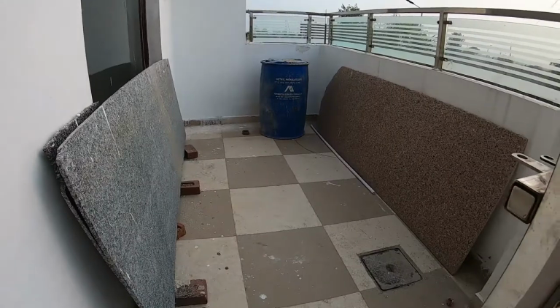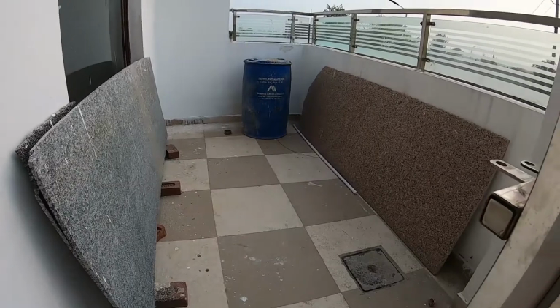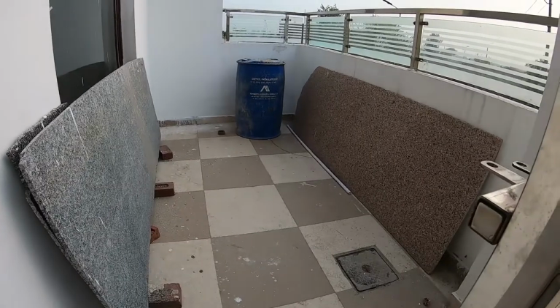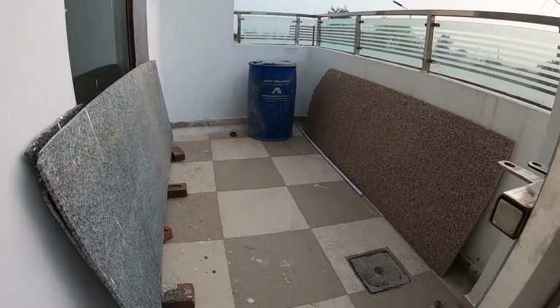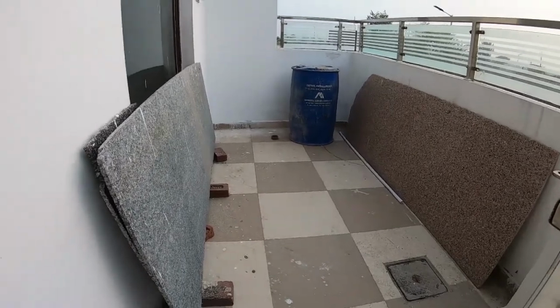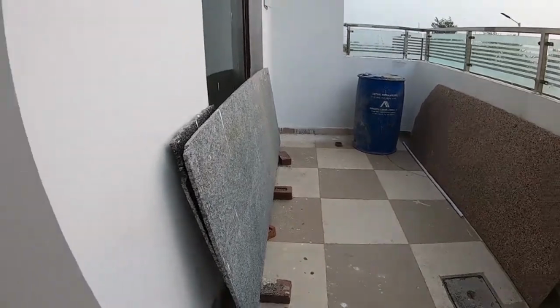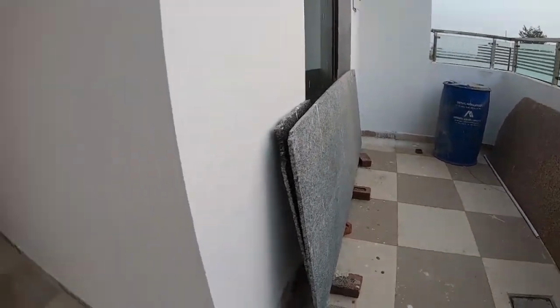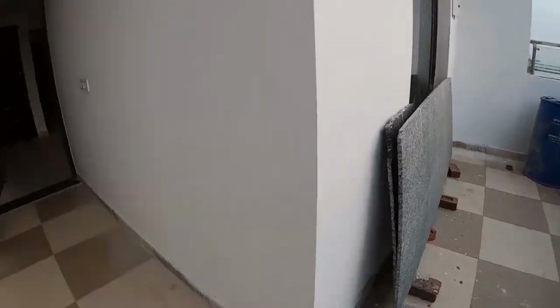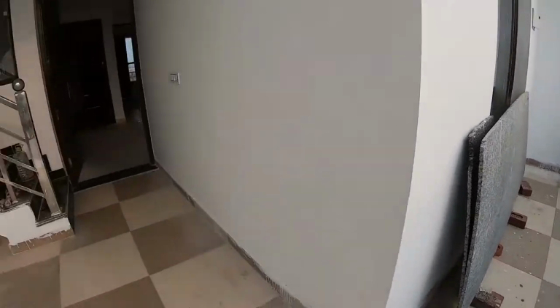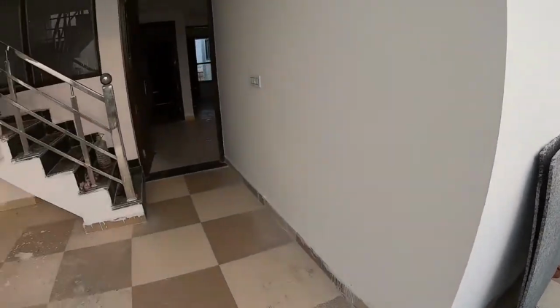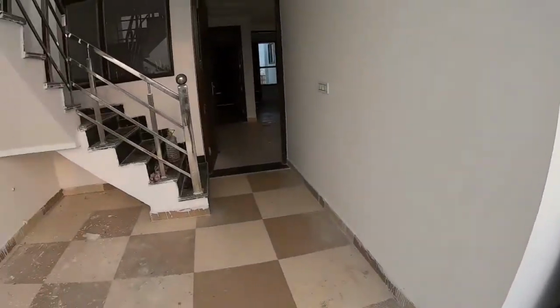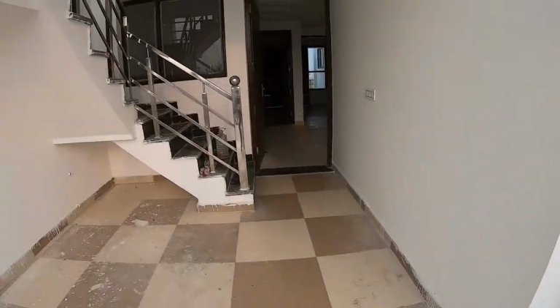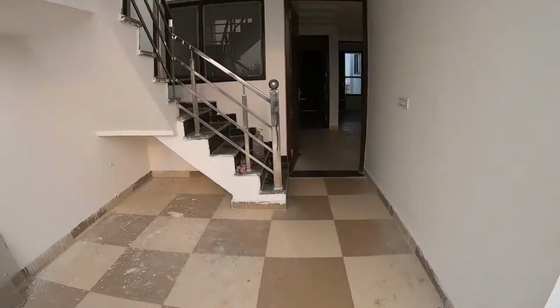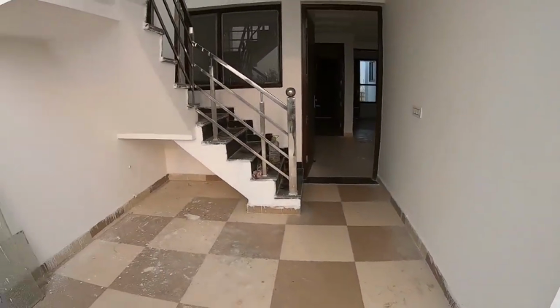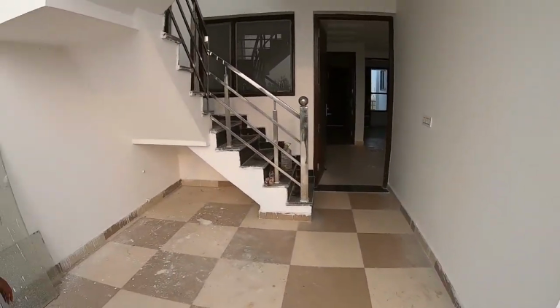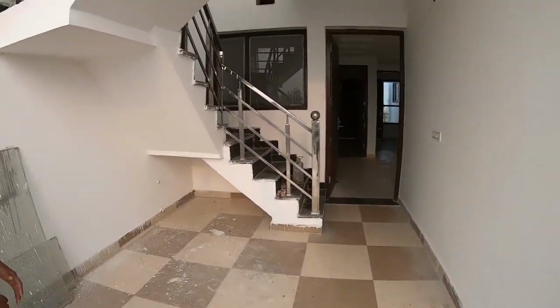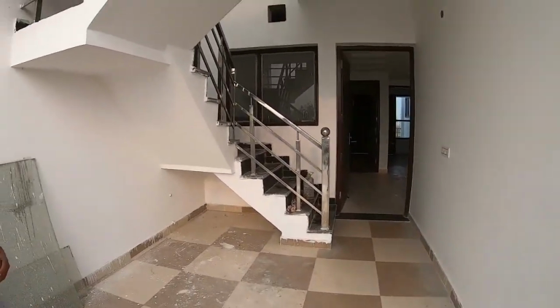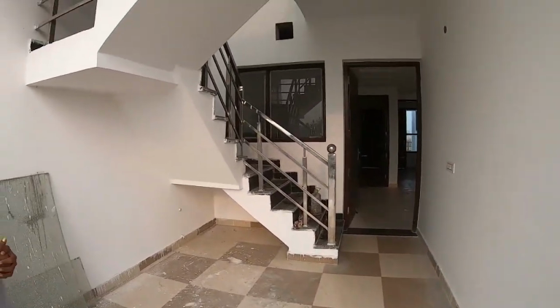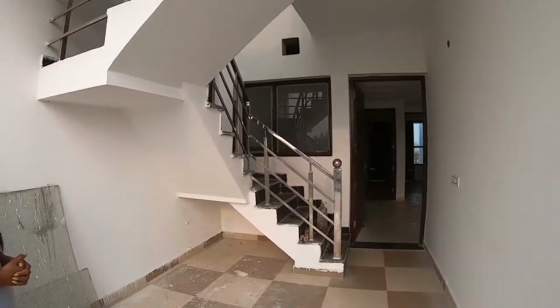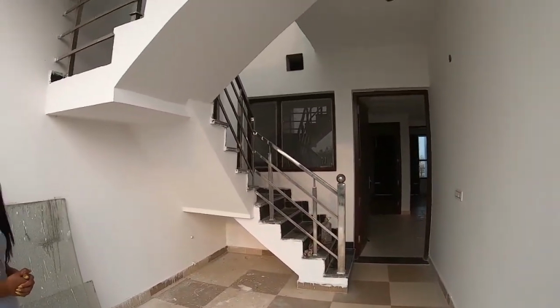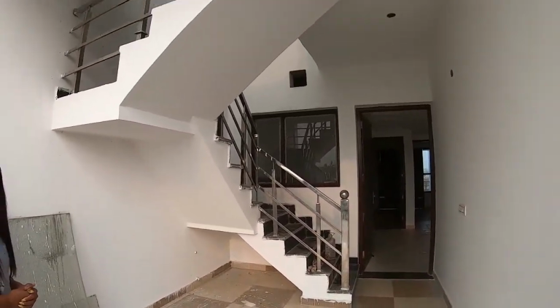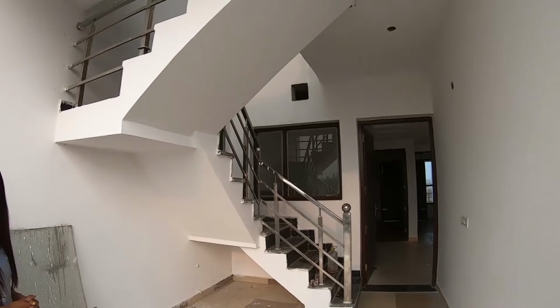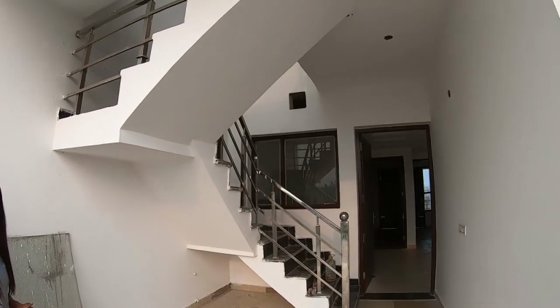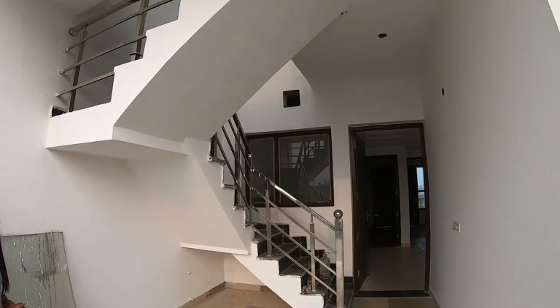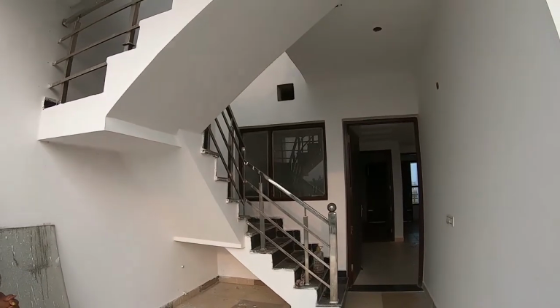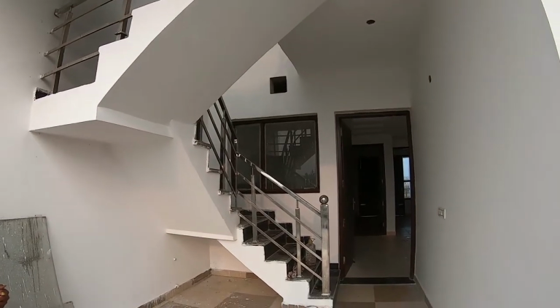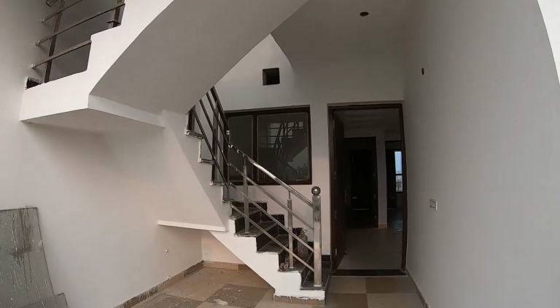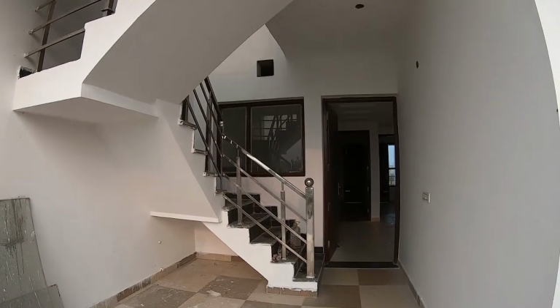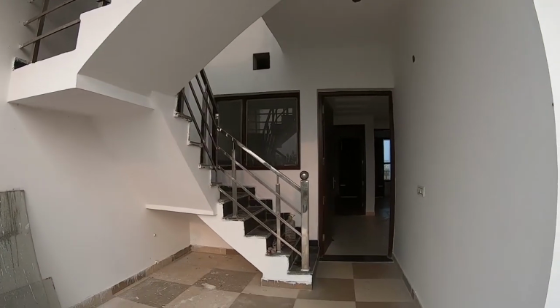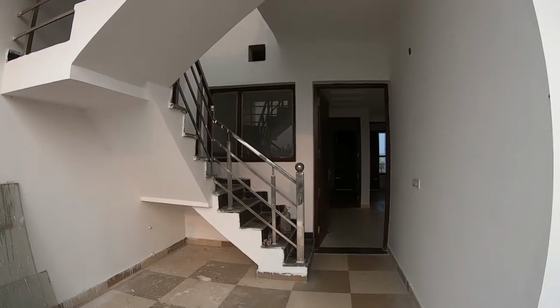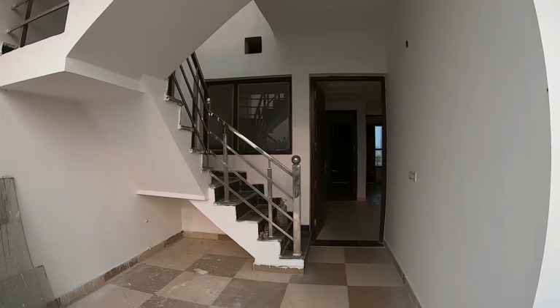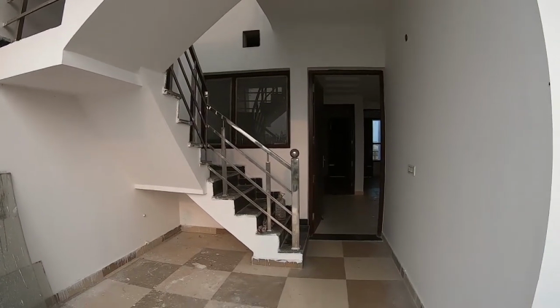The stairs will go from the top. This is a semi-furnished unit, and we will give you the same for 23,90,000.